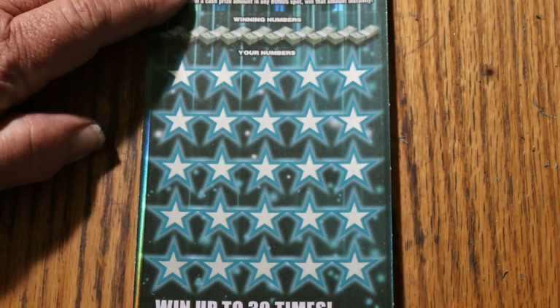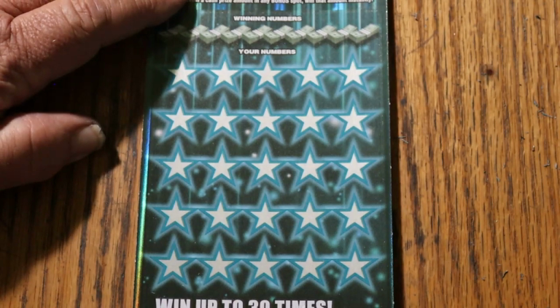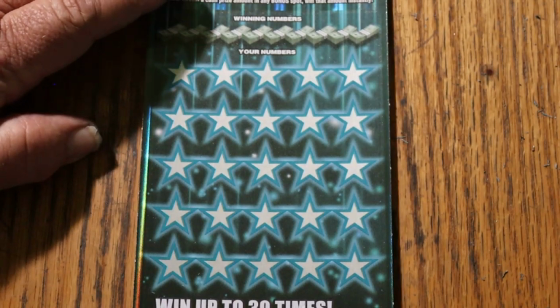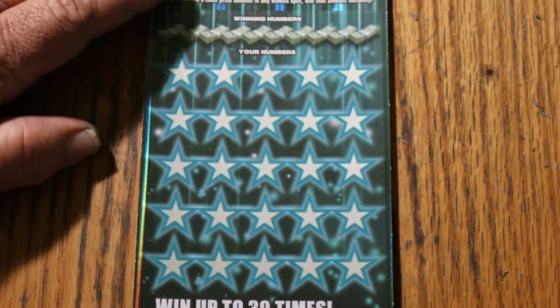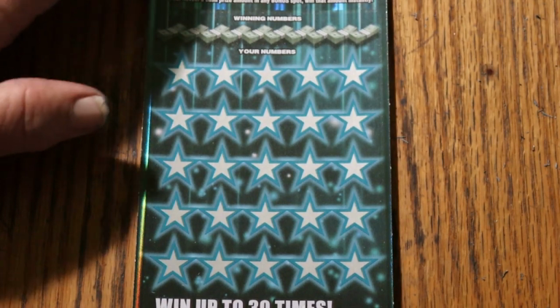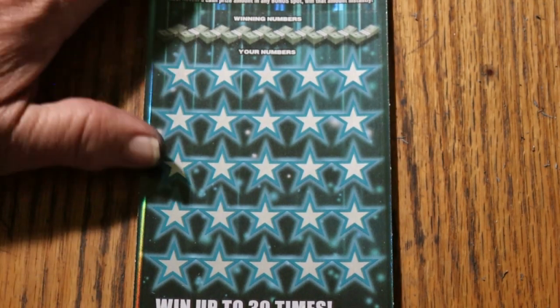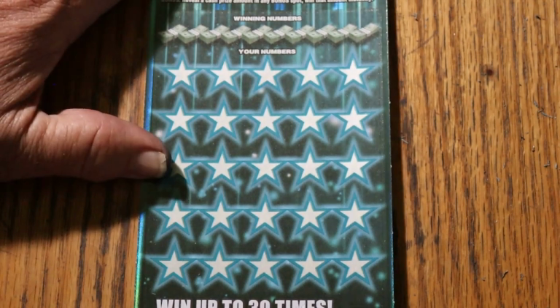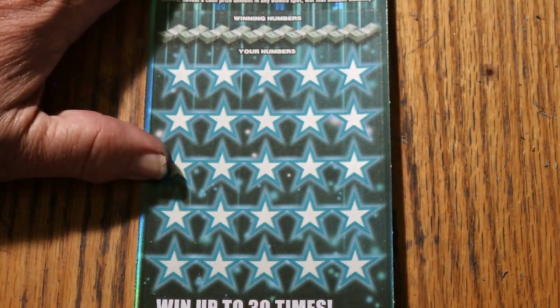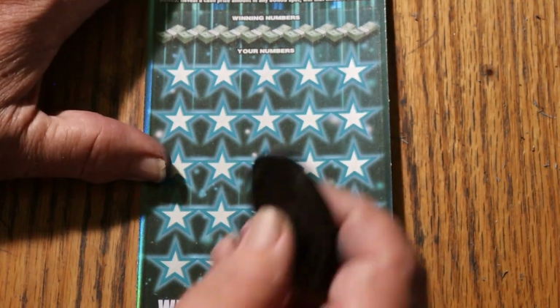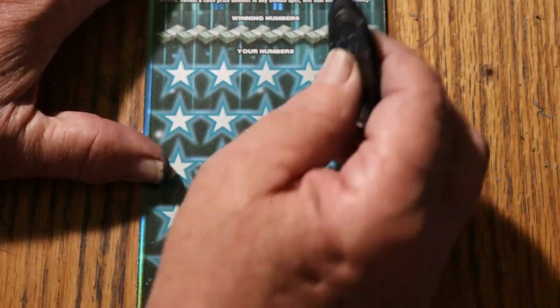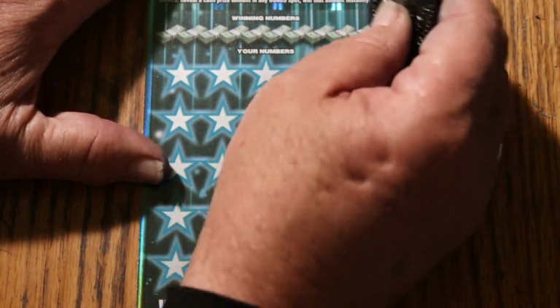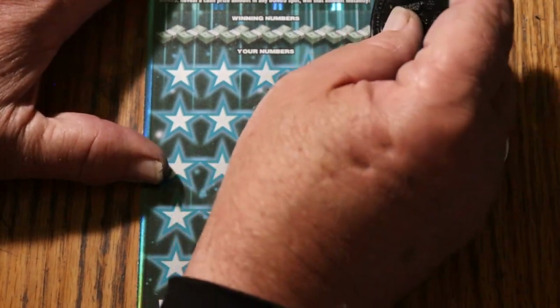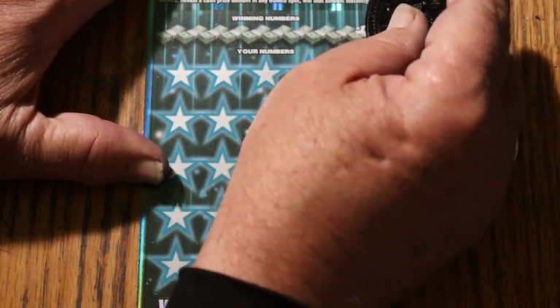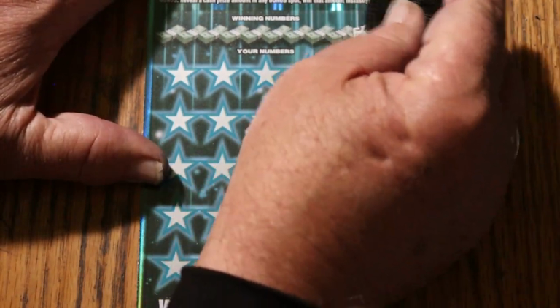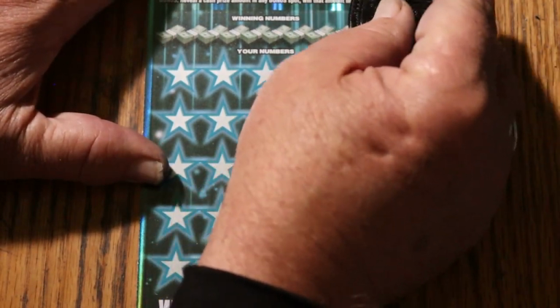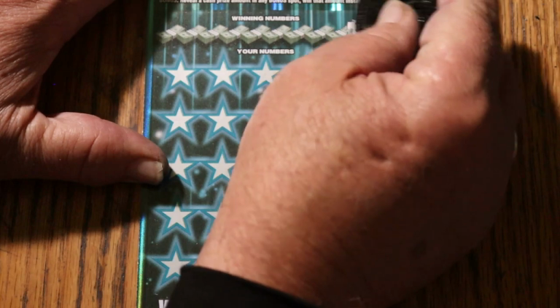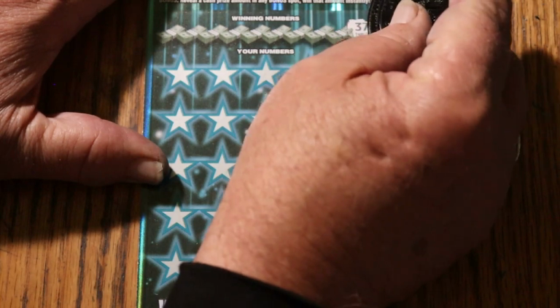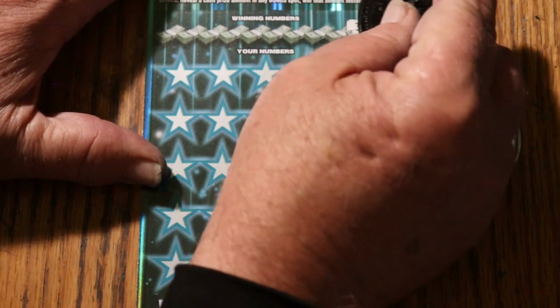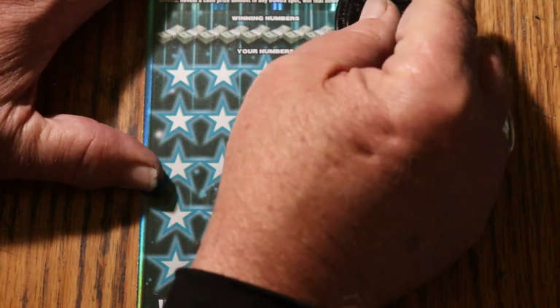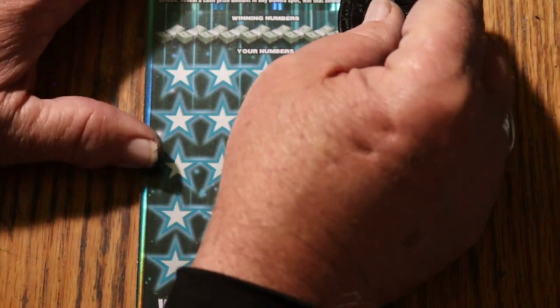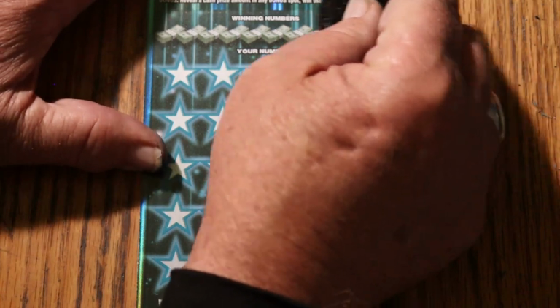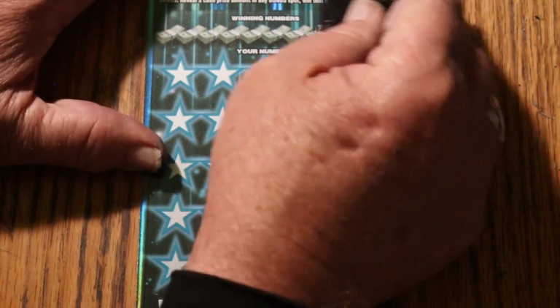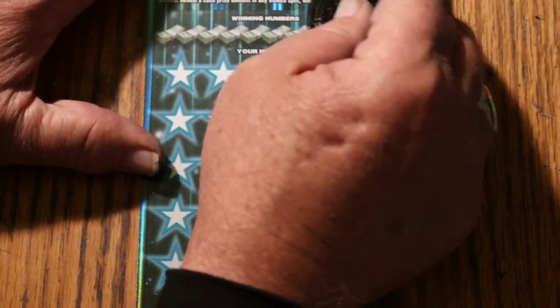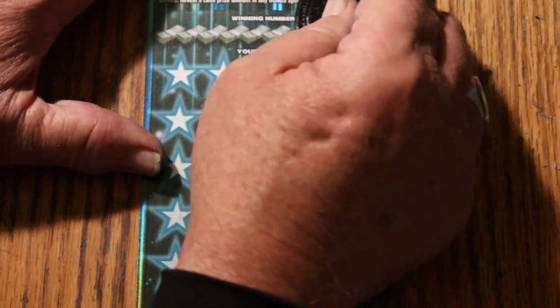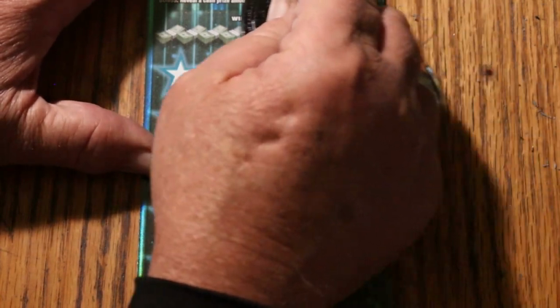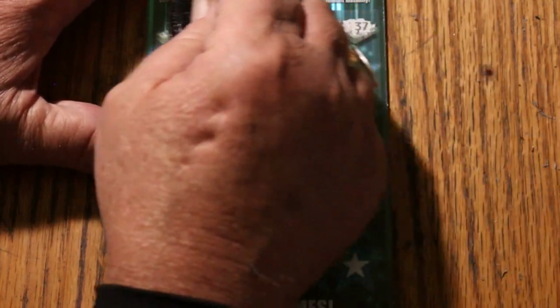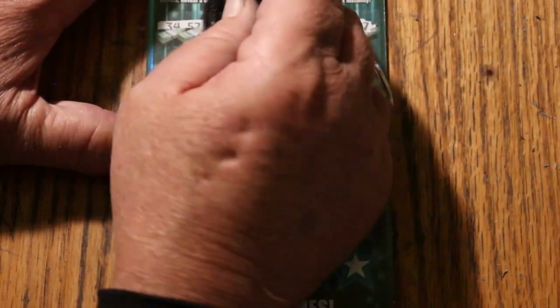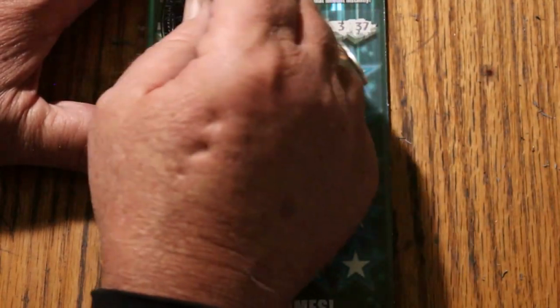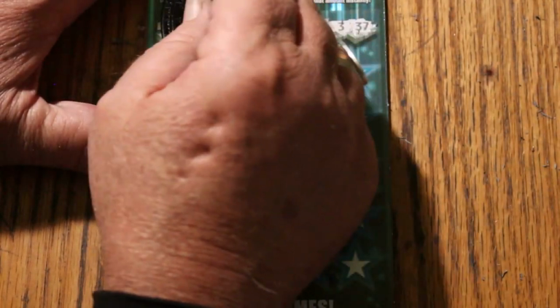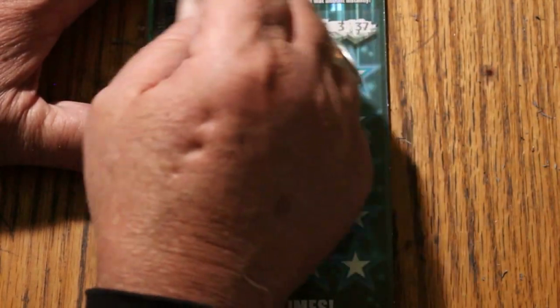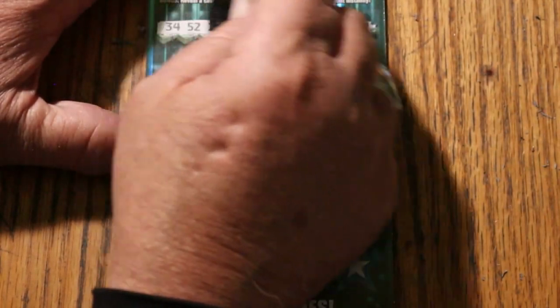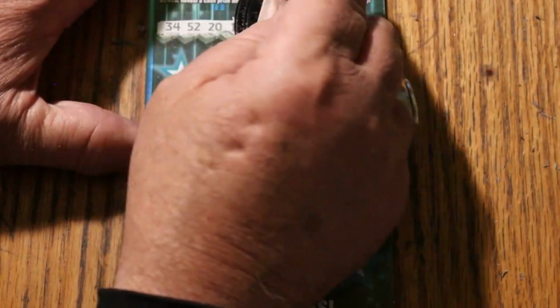All right, here we go again. This month has been very underperforming. 34,